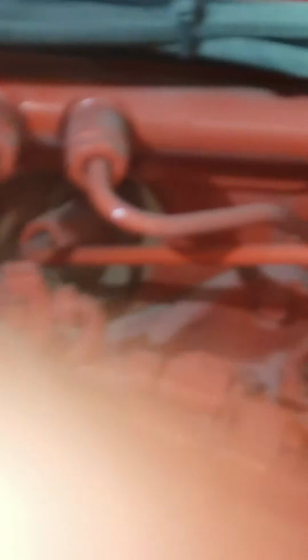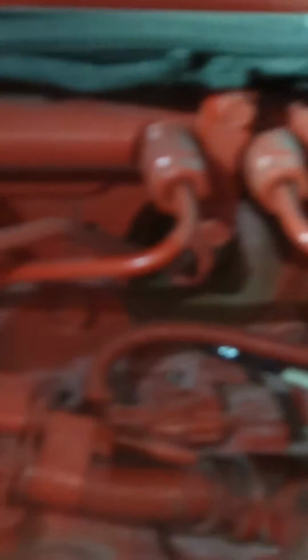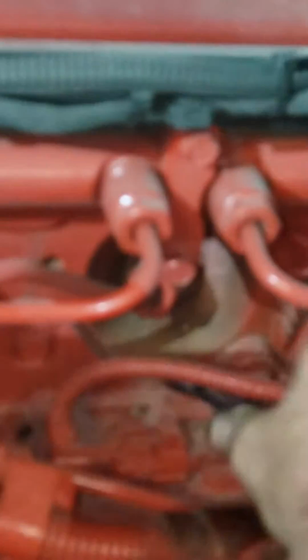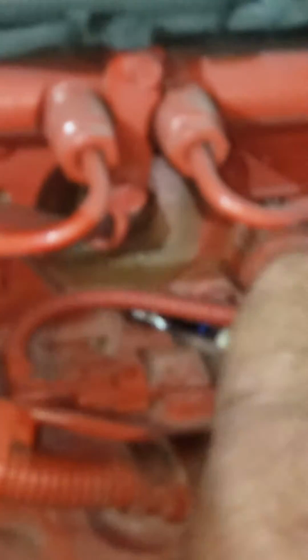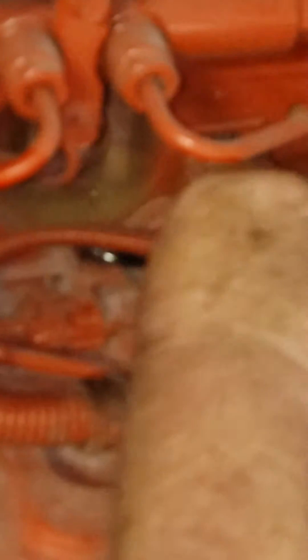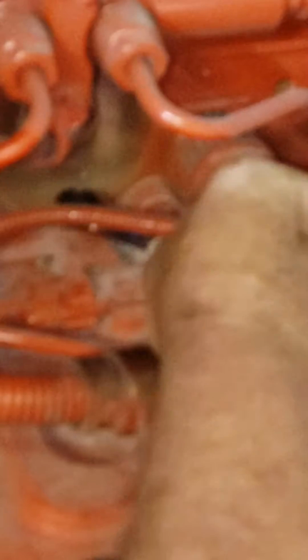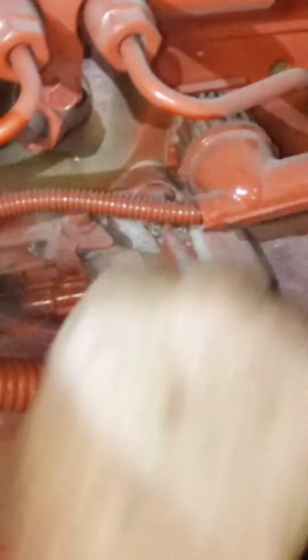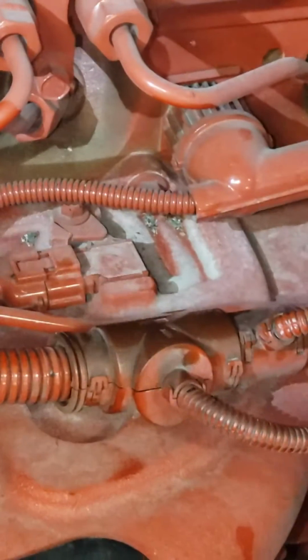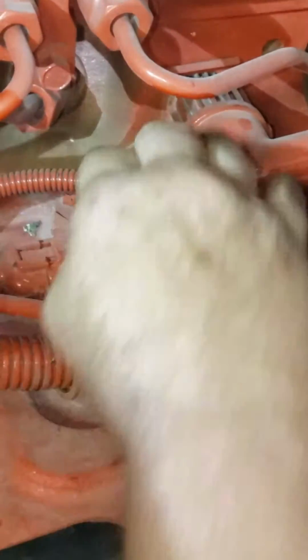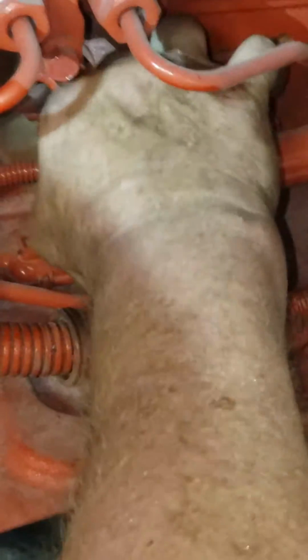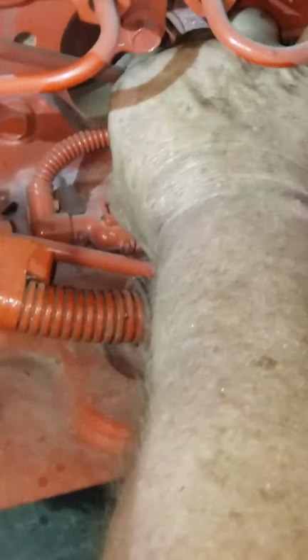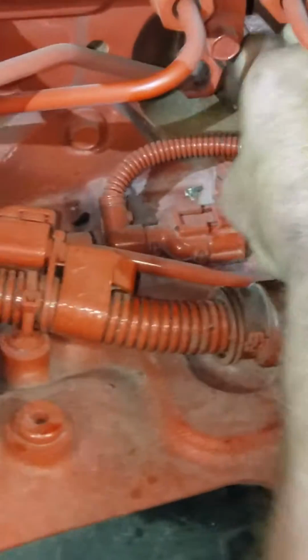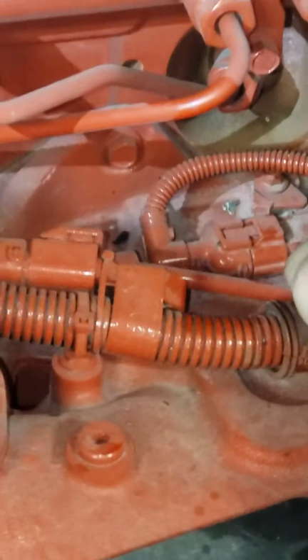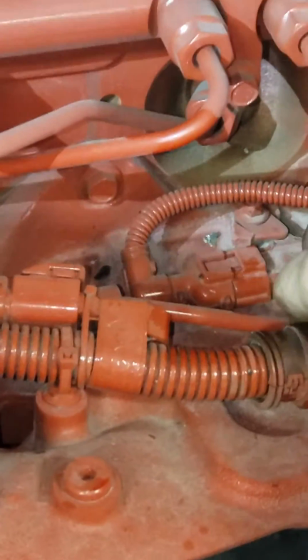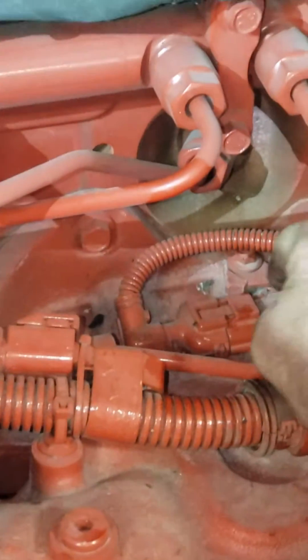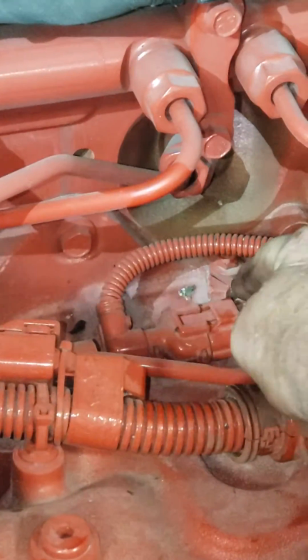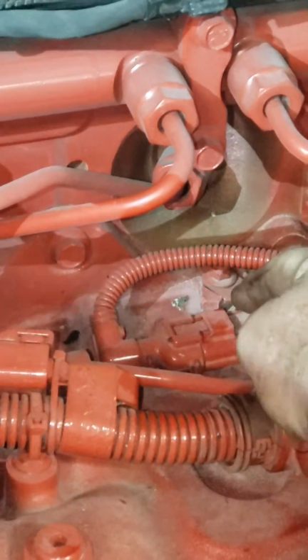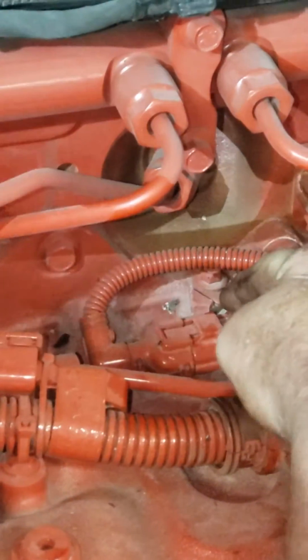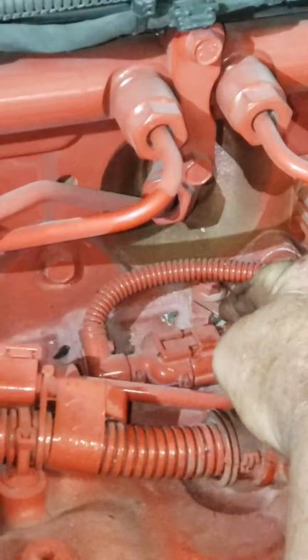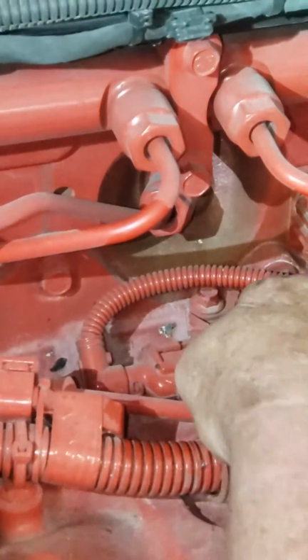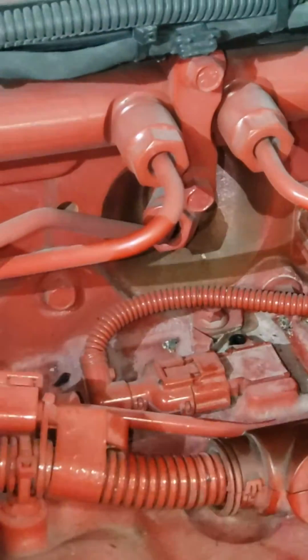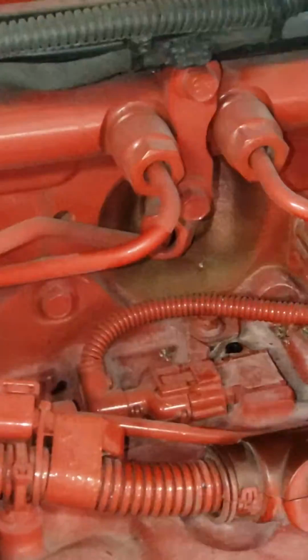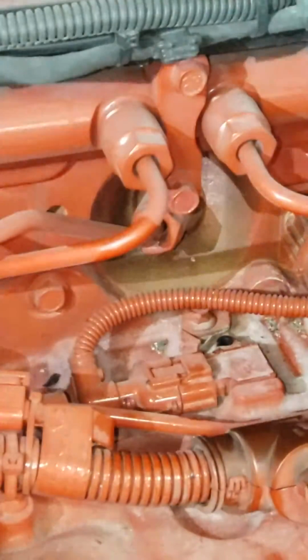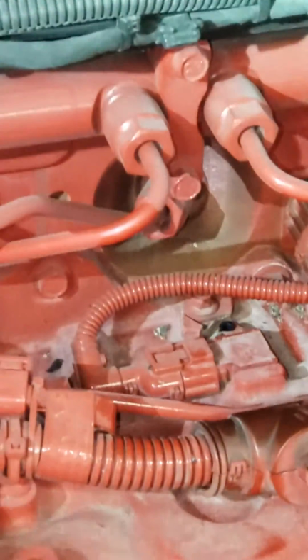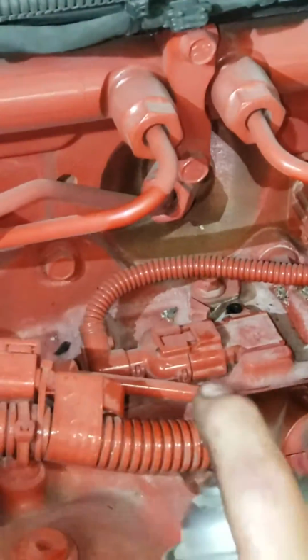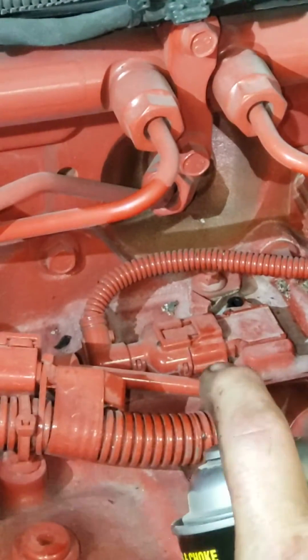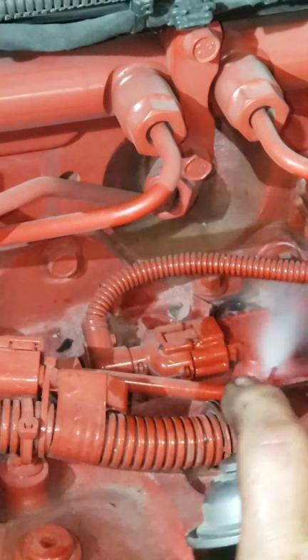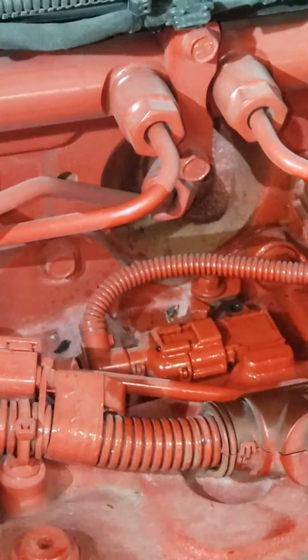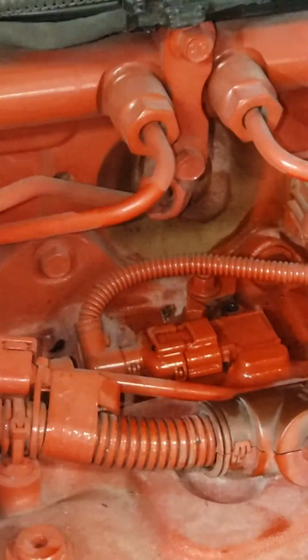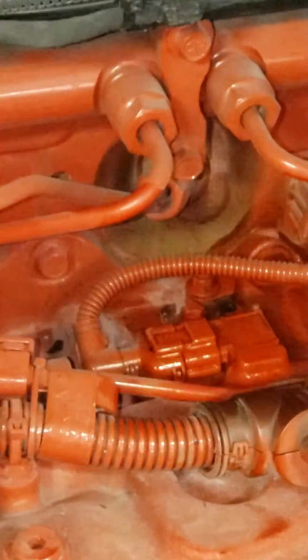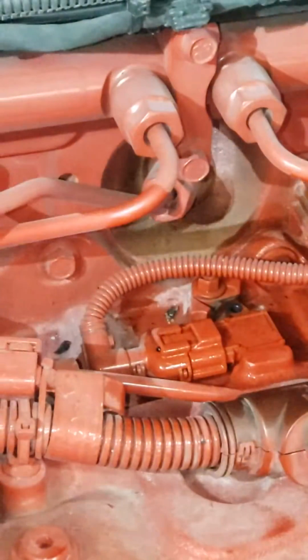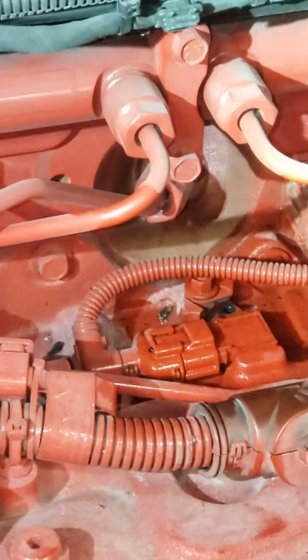It is not necessary to take this bolt completely out; just loosen it enough to move the tie down over. And I always spray it first so that debris don't fall down into the hole.